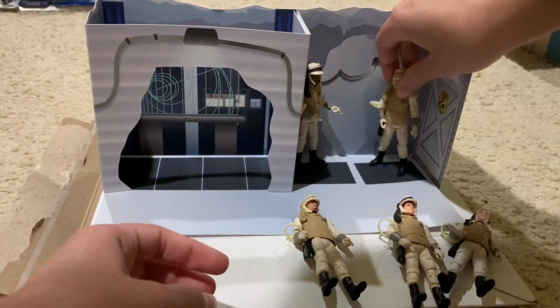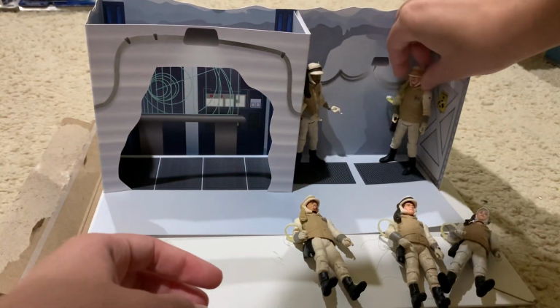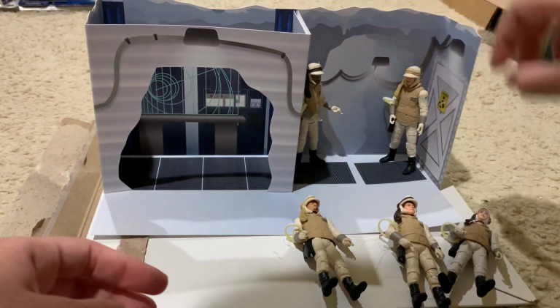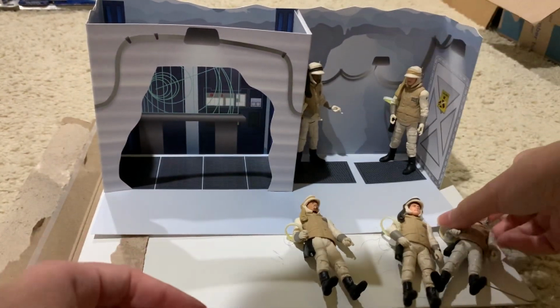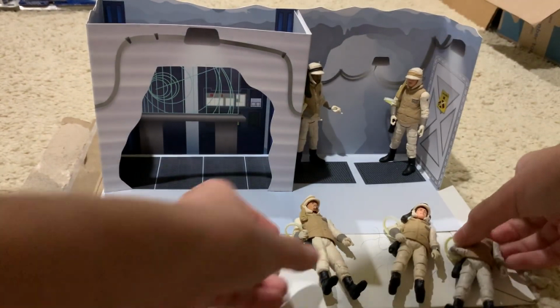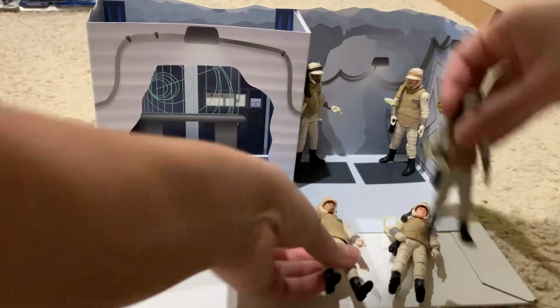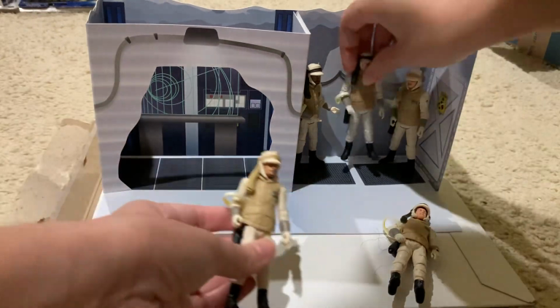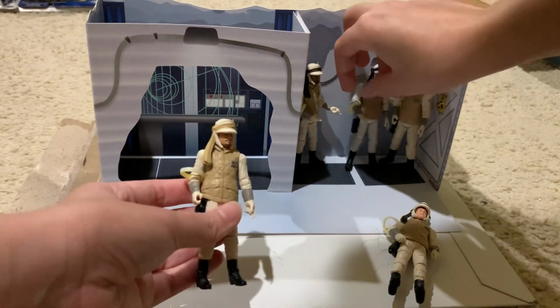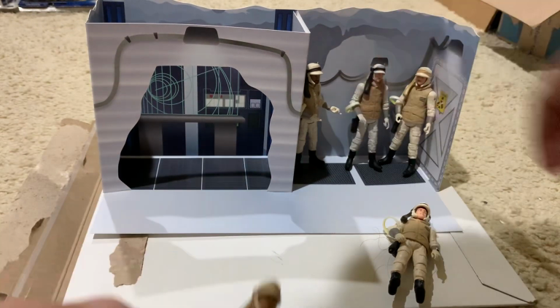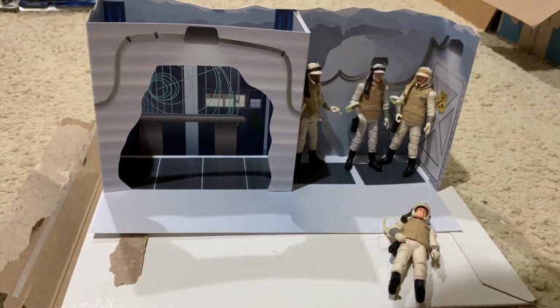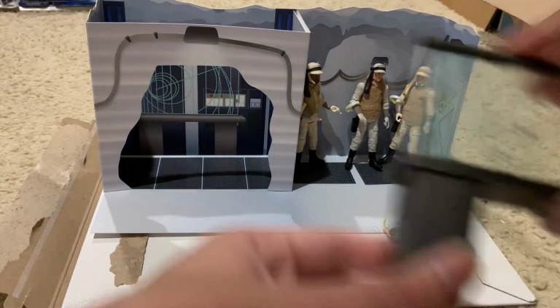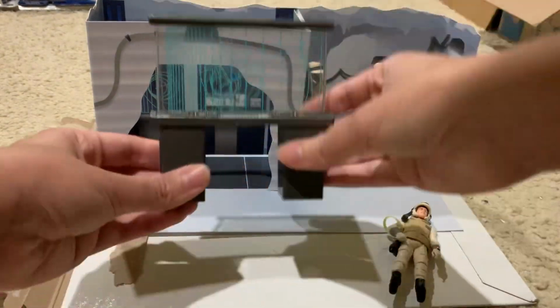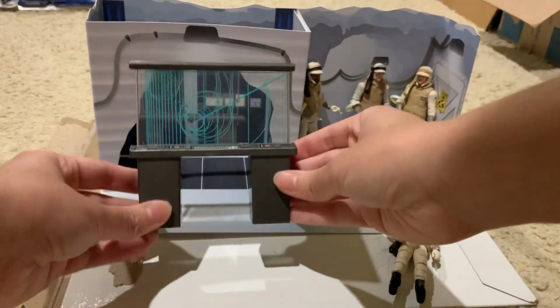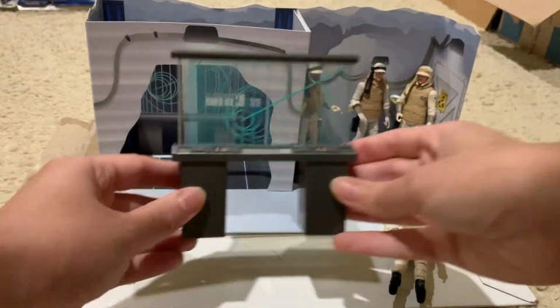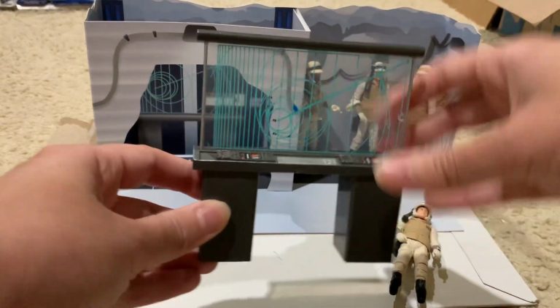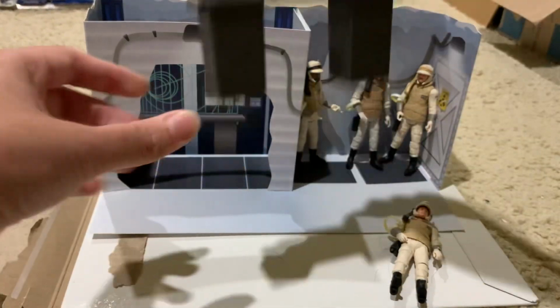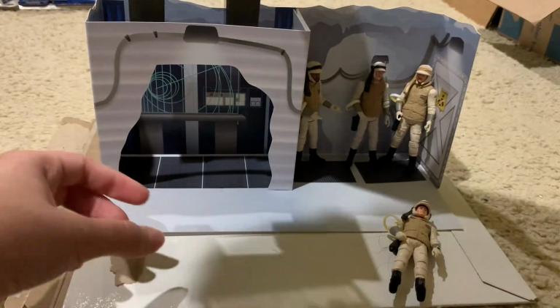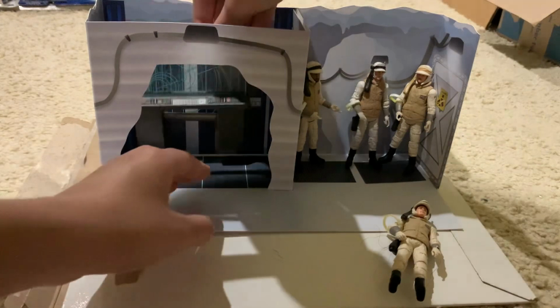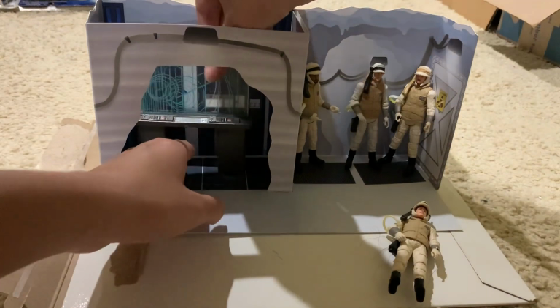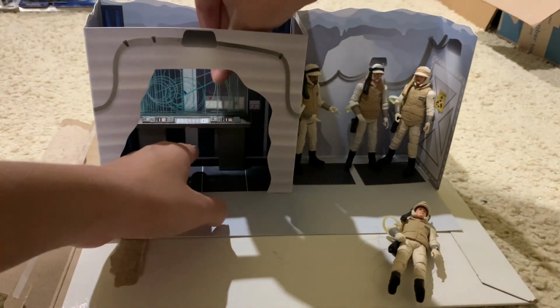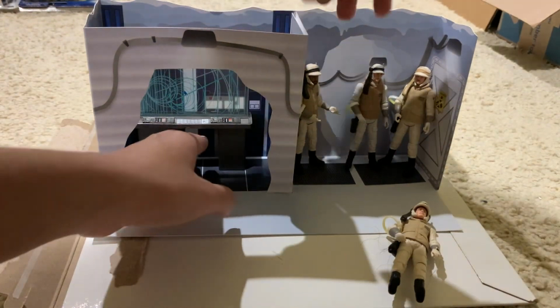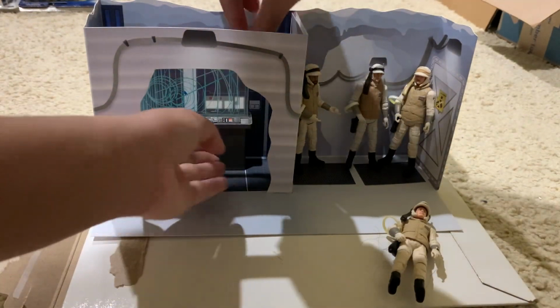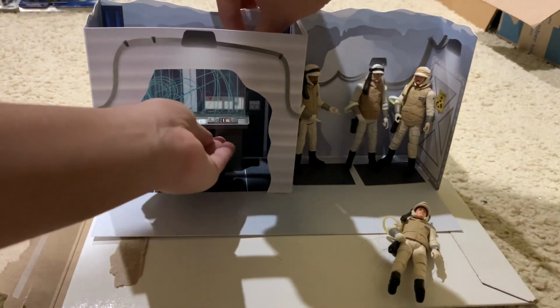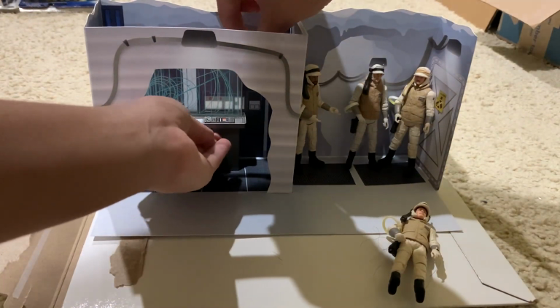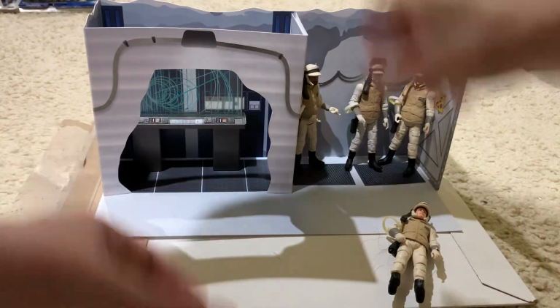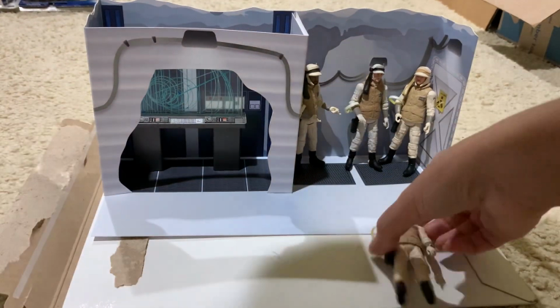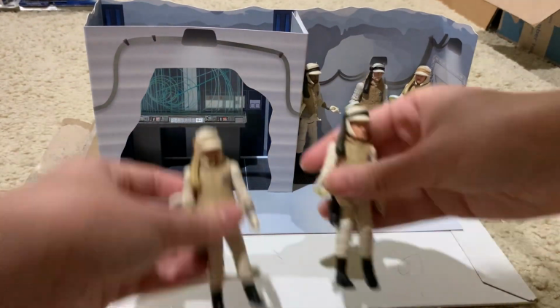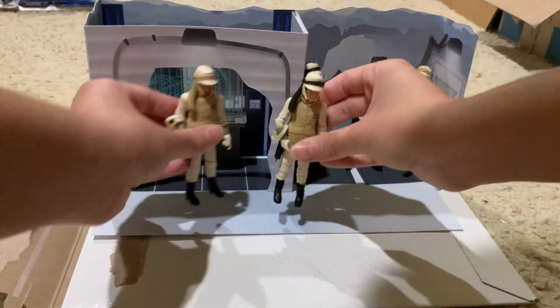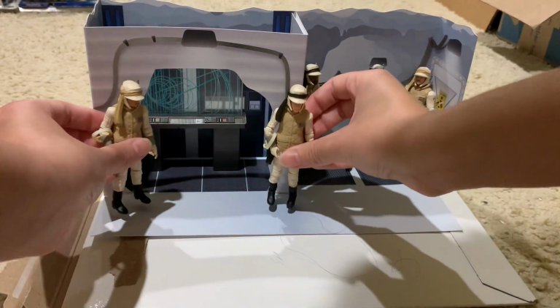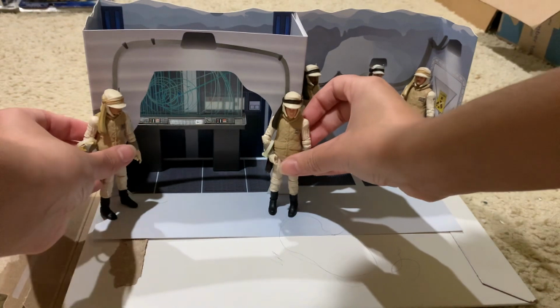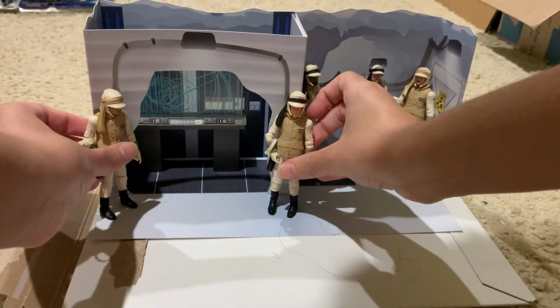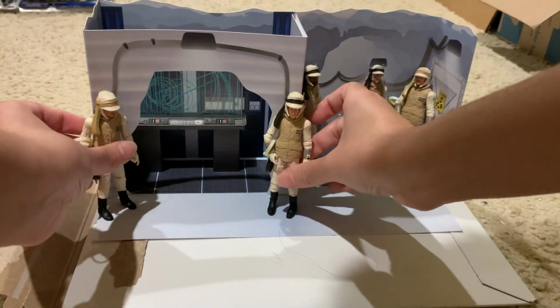This is literally to scale — look, it's the same exact height — so I thought that was pretty interesting, and you can put multiple figures in there.